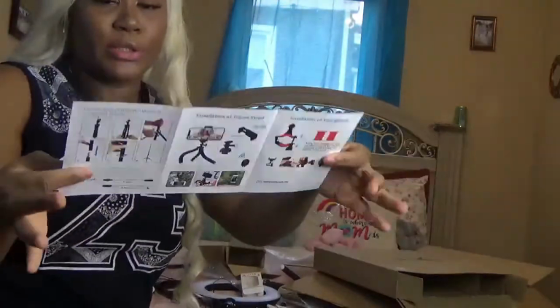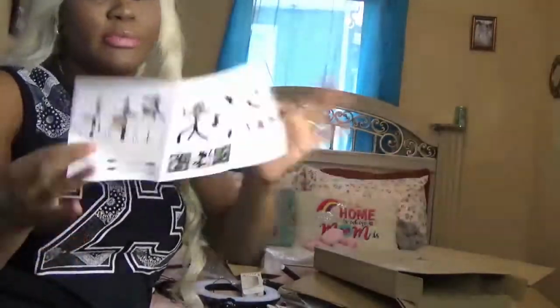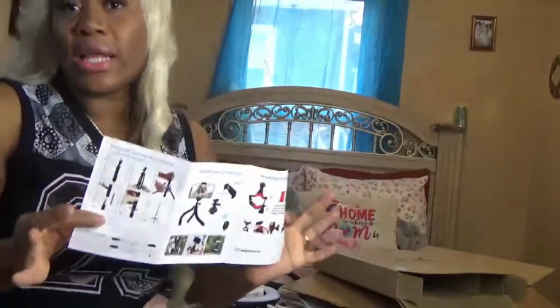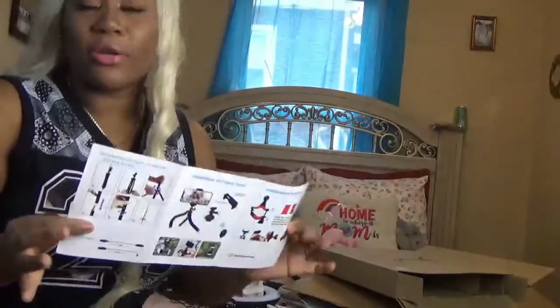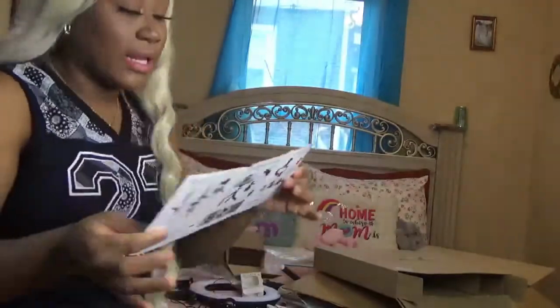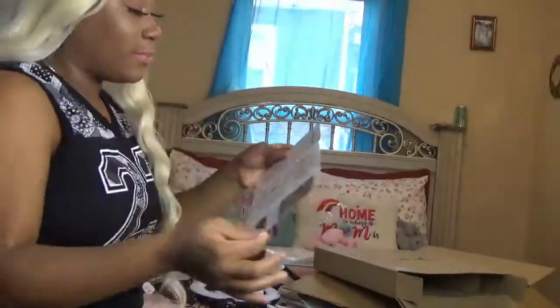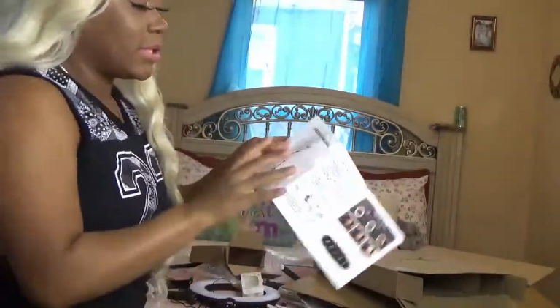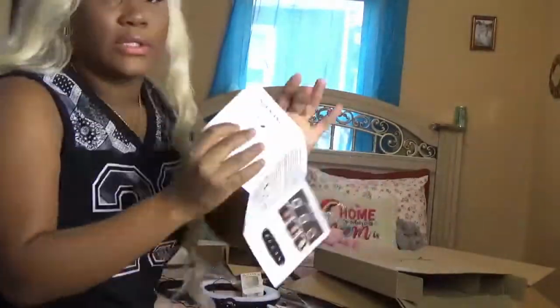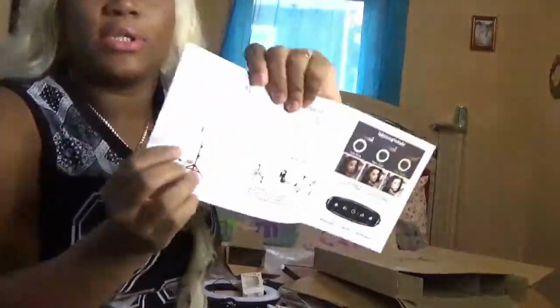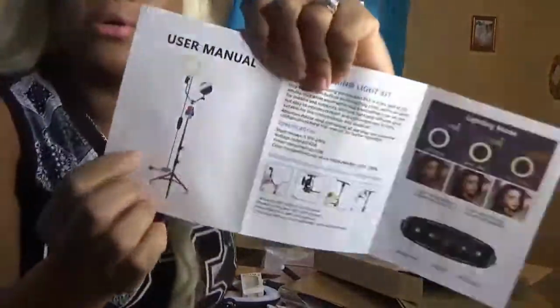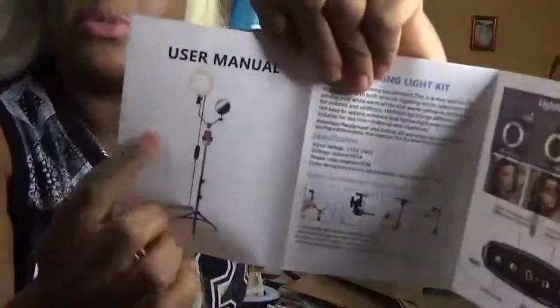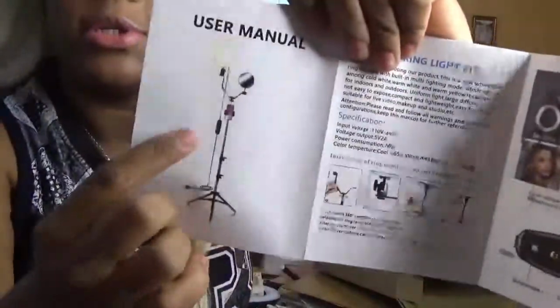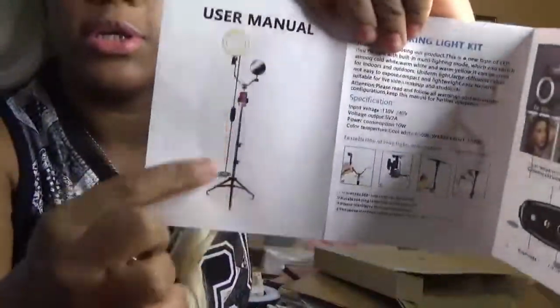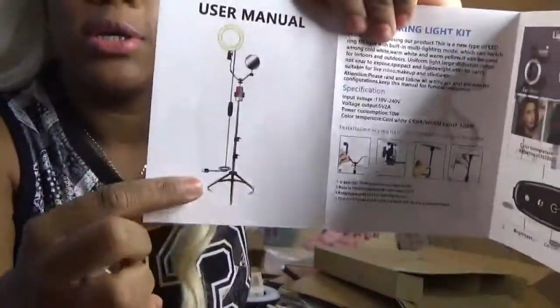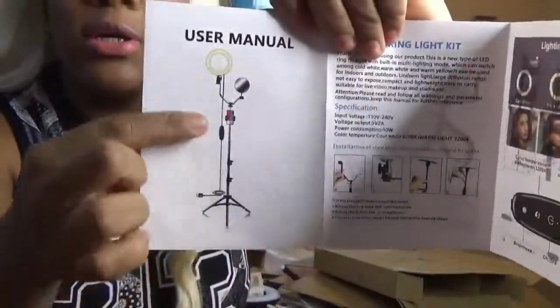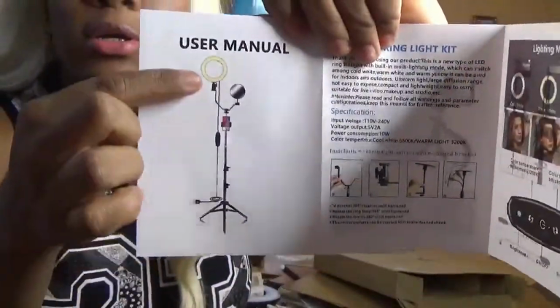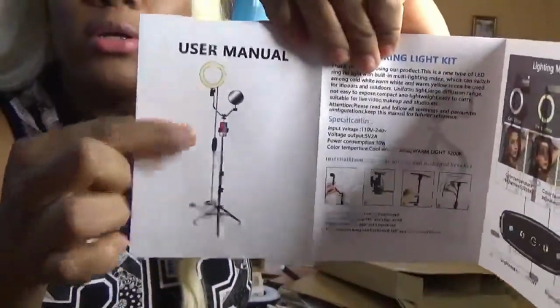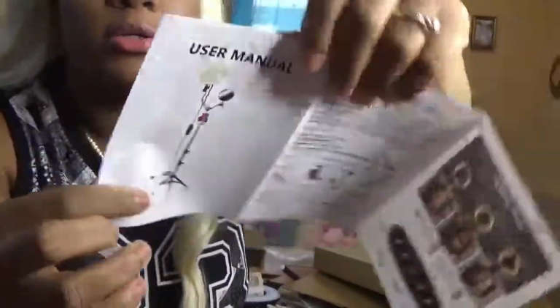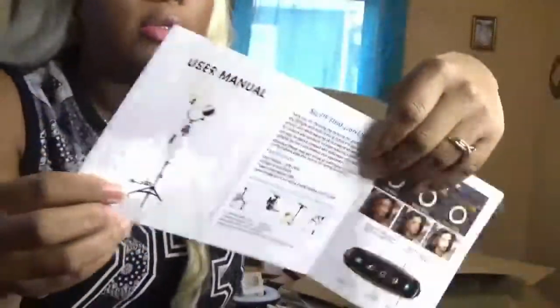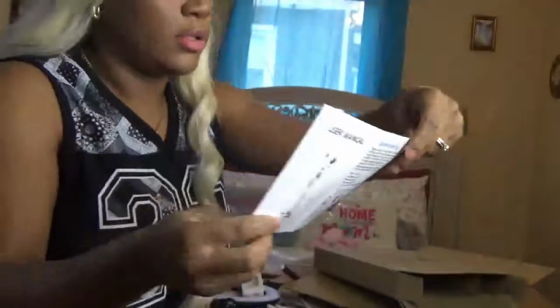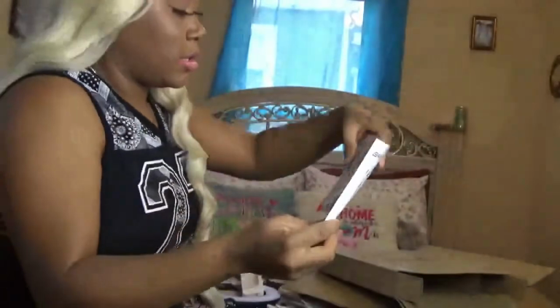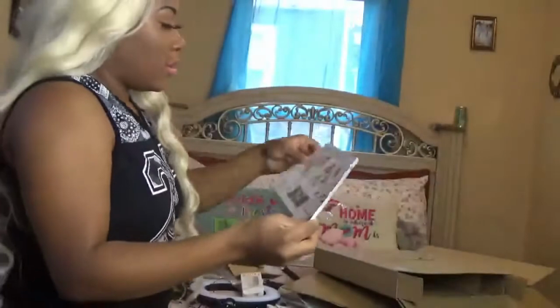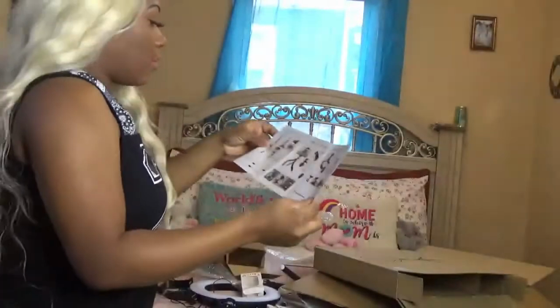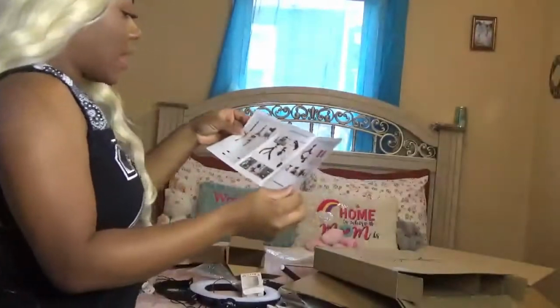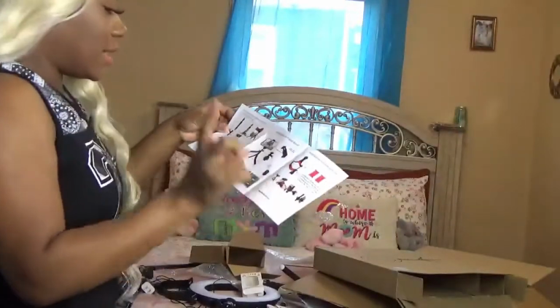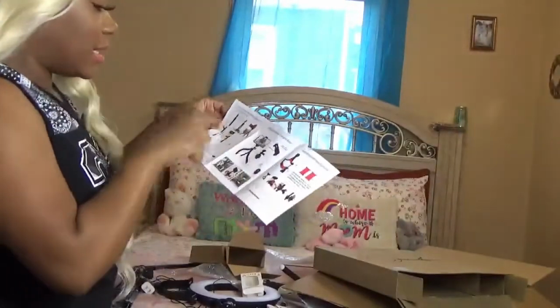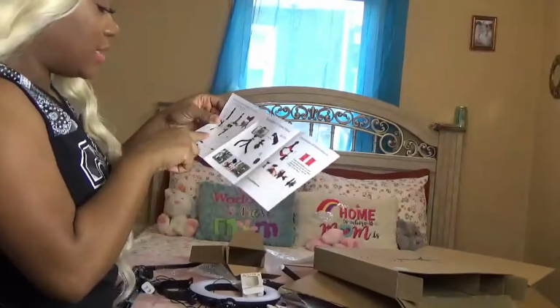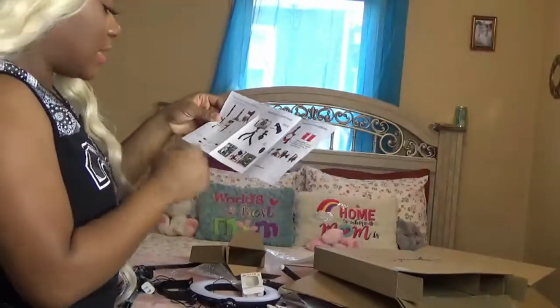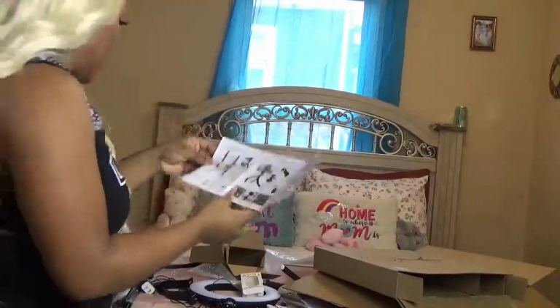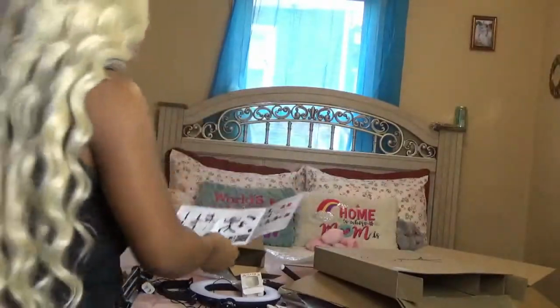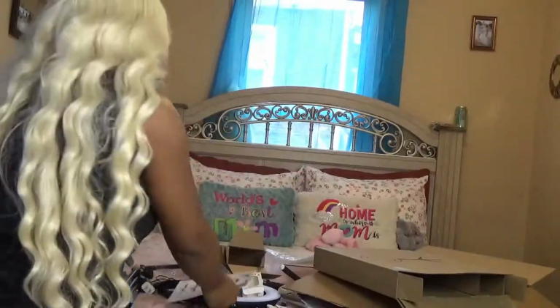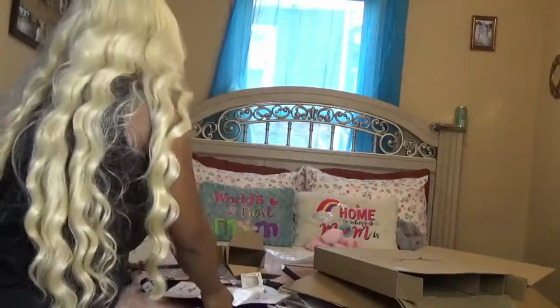I also got this pamphlet to tell me how to set it up, so this is how it's supposed to look. Okay guys, let's set this thing up.